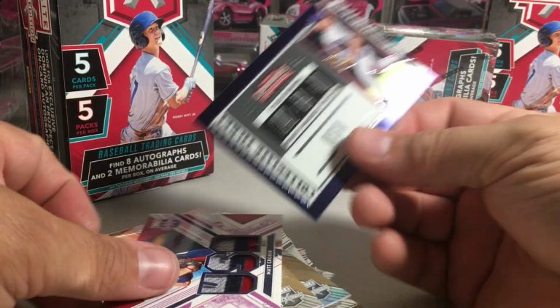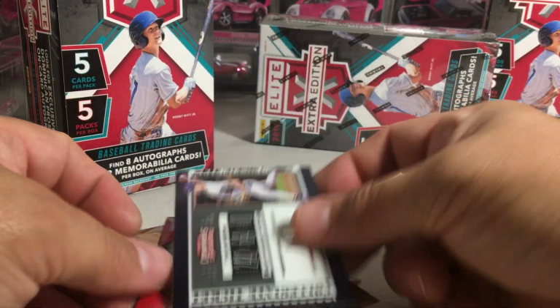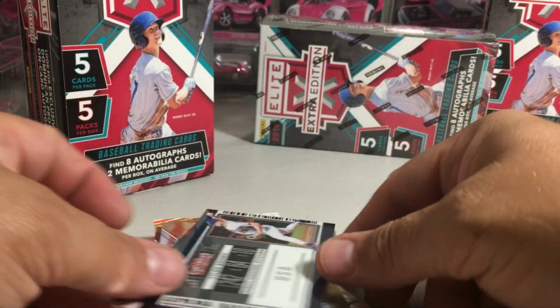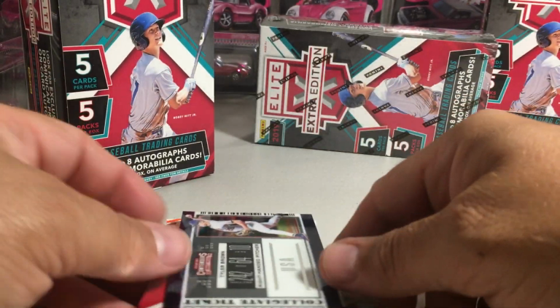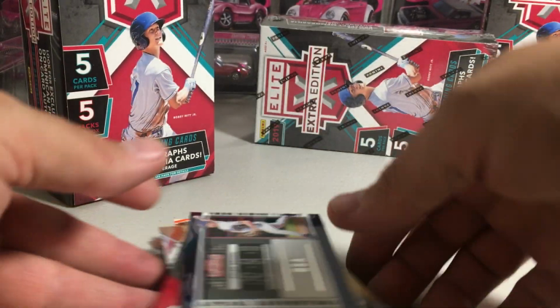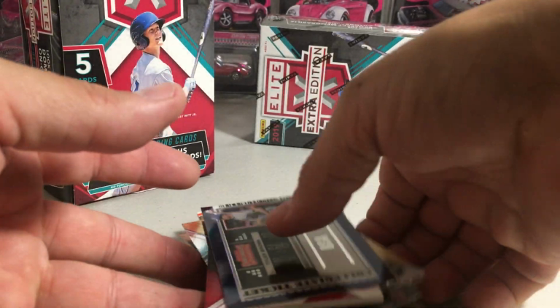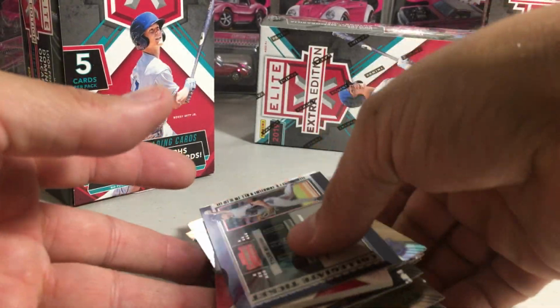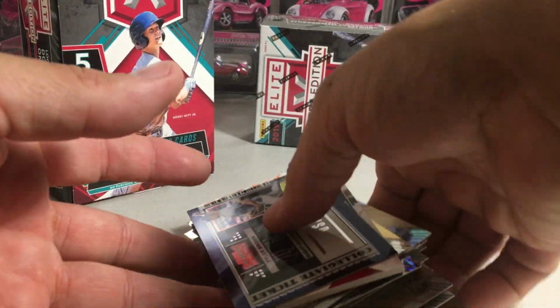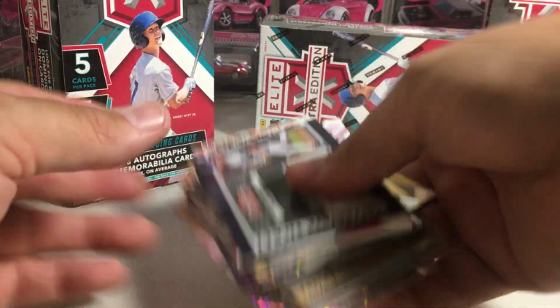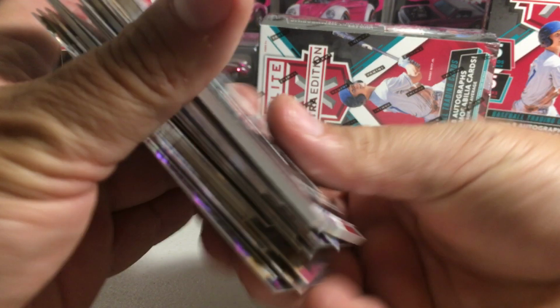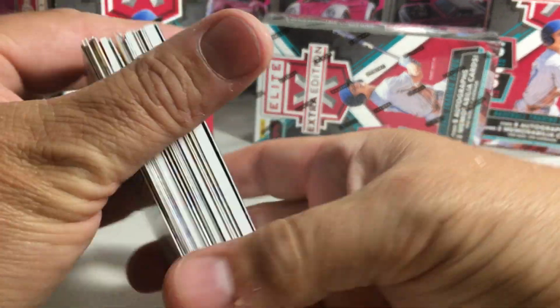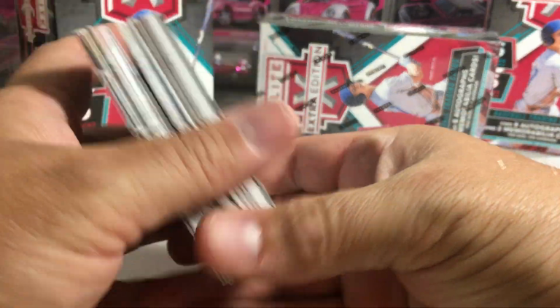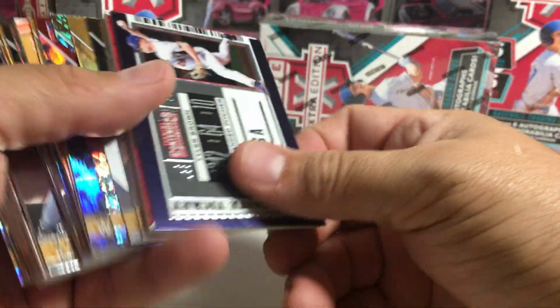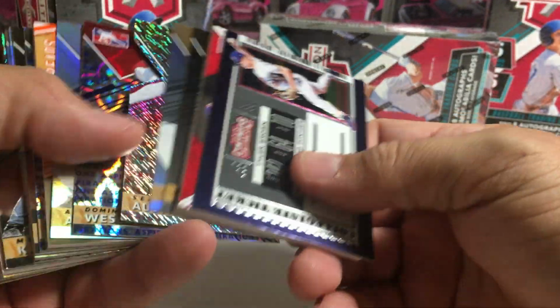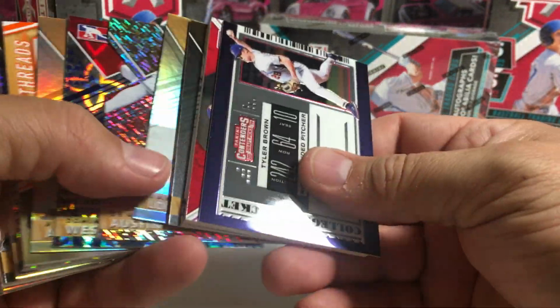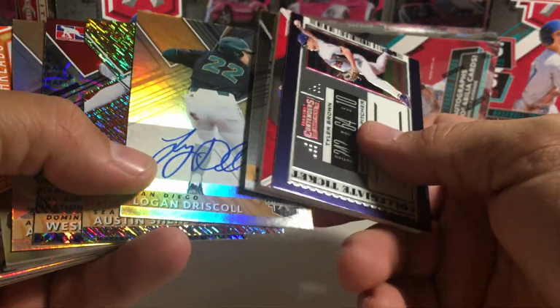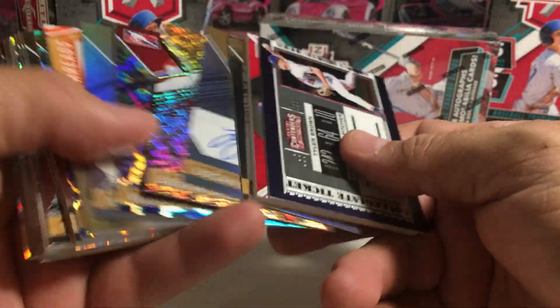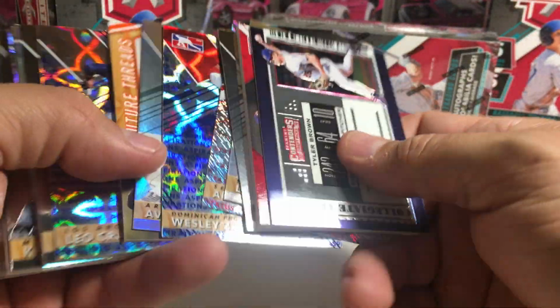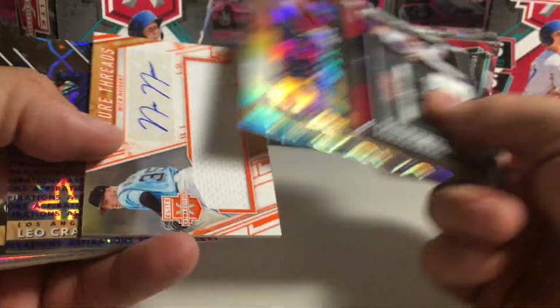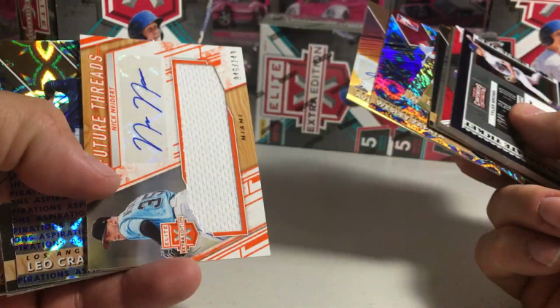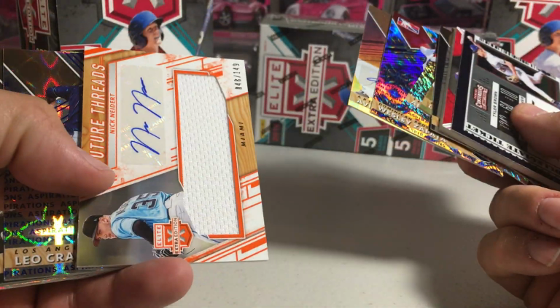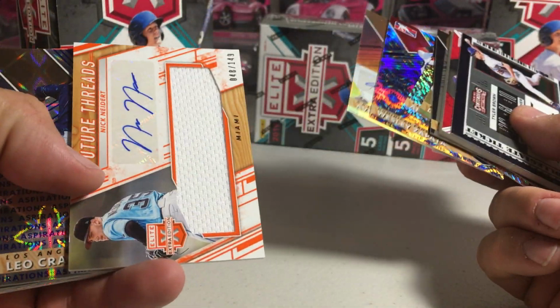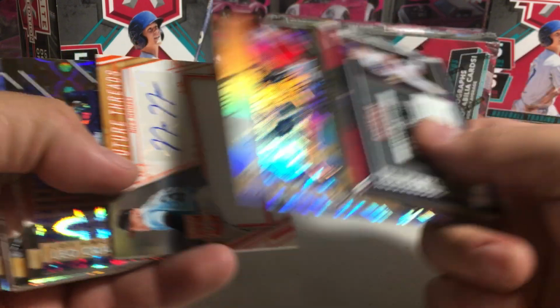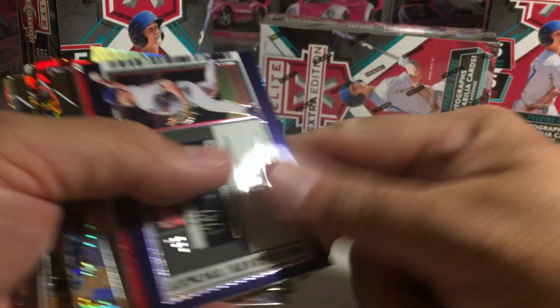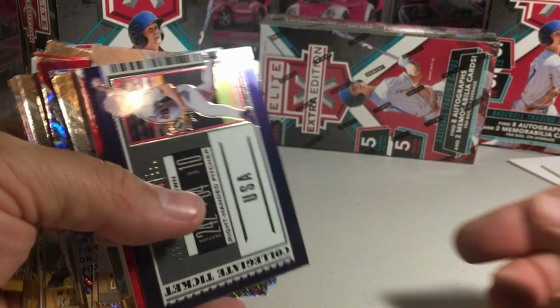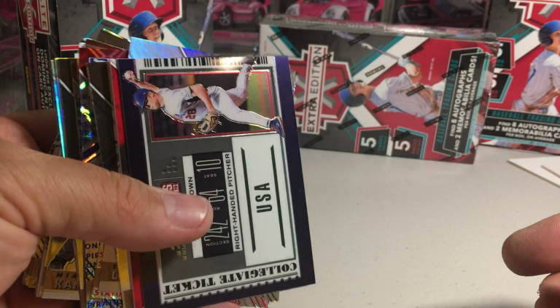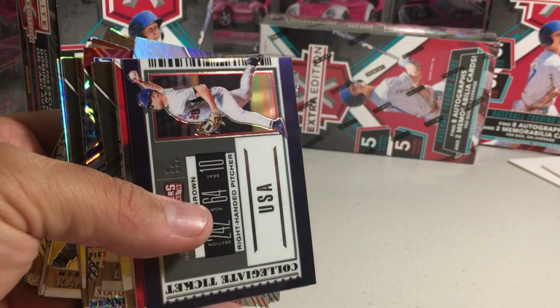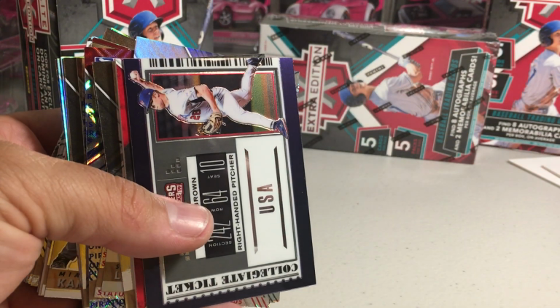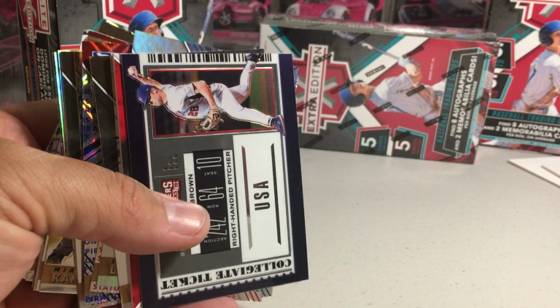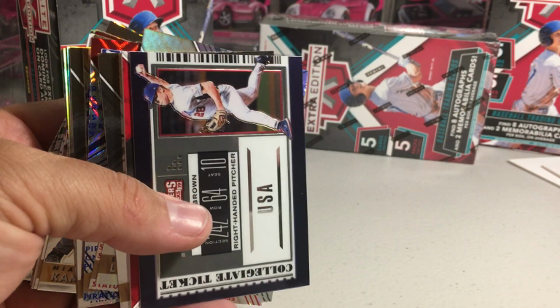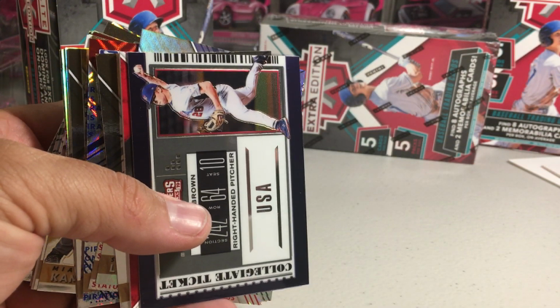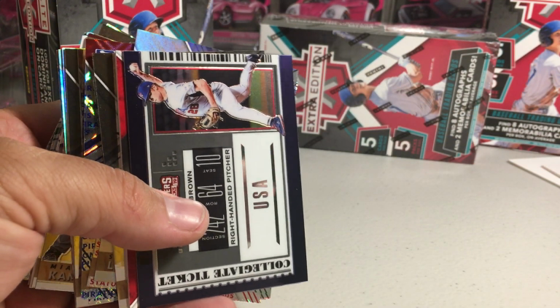Interesting box, kind of weird. All the autos were not numbered — we did get a relic auto, though, numbered out of 149. Alright, stay tuned for more videos. I have one more of this stuff to open.